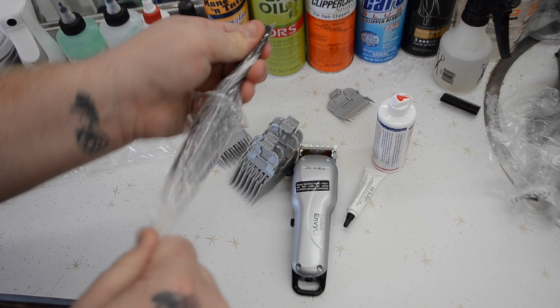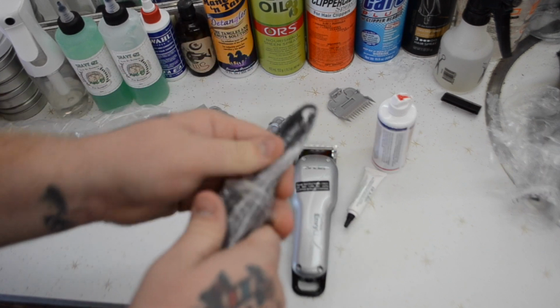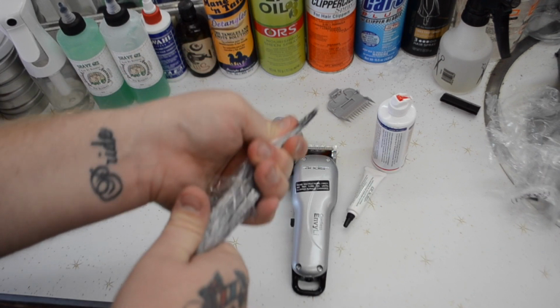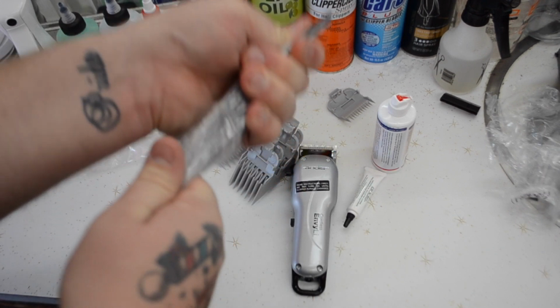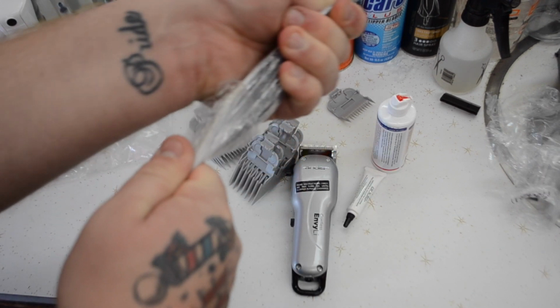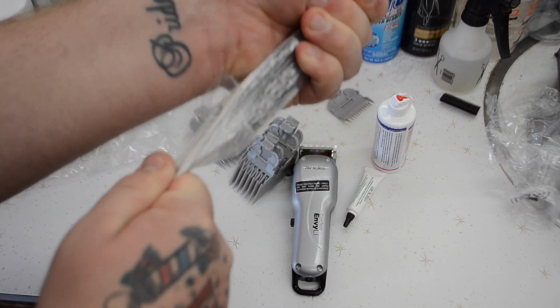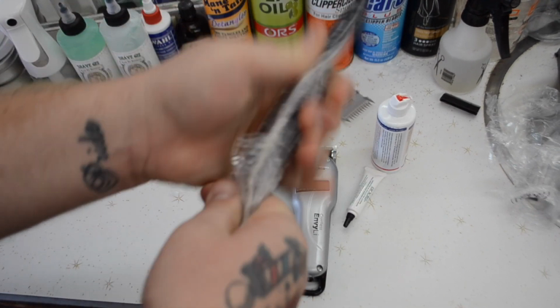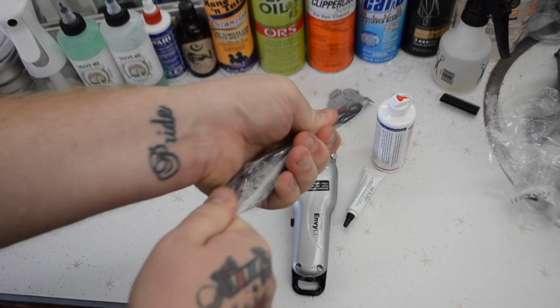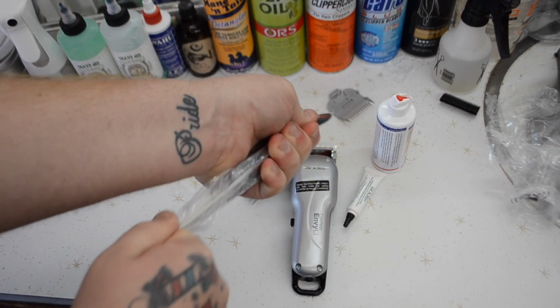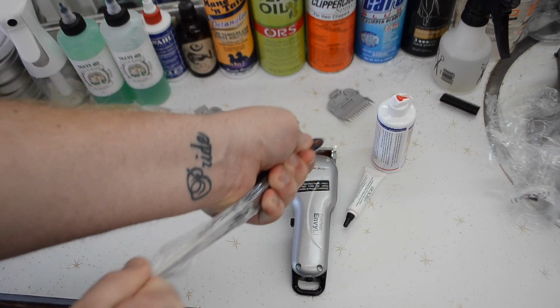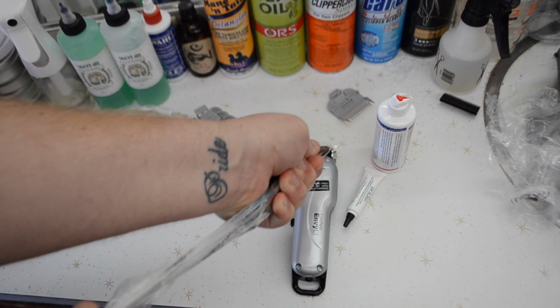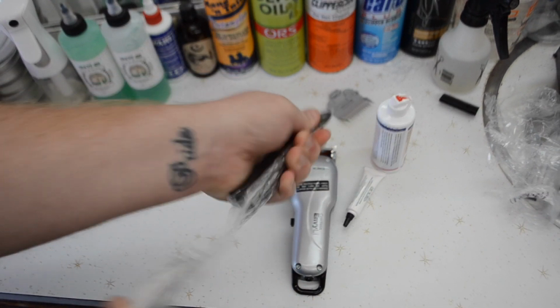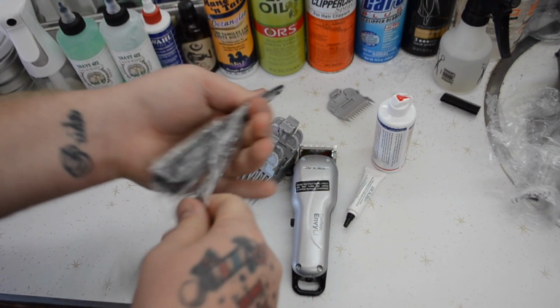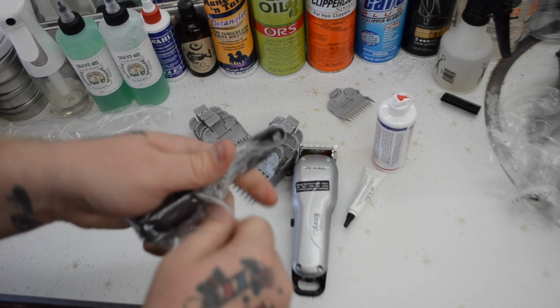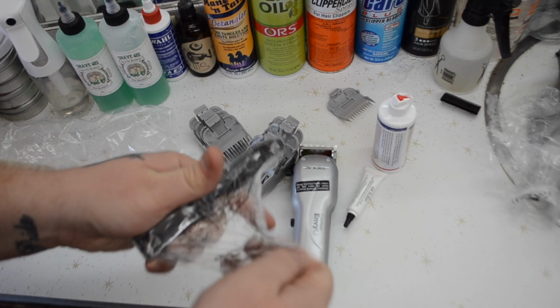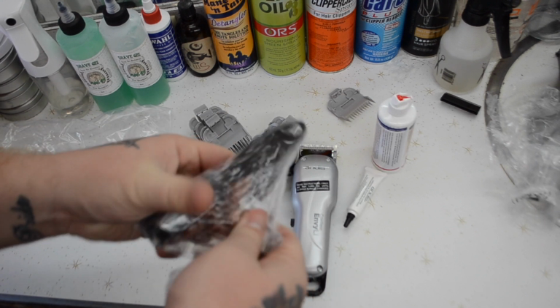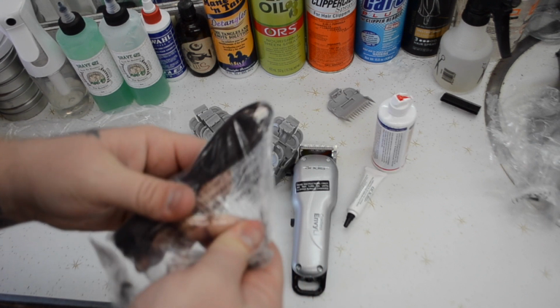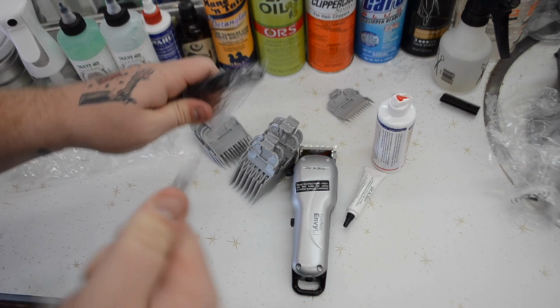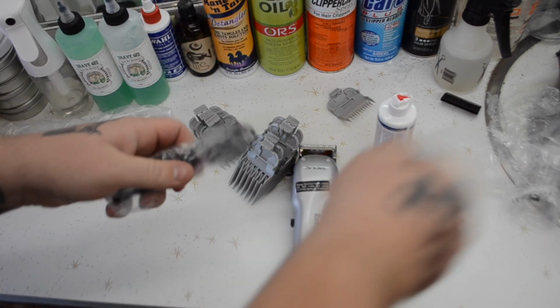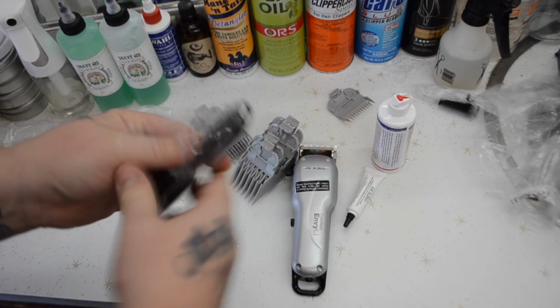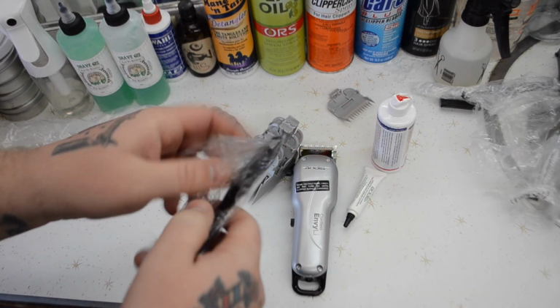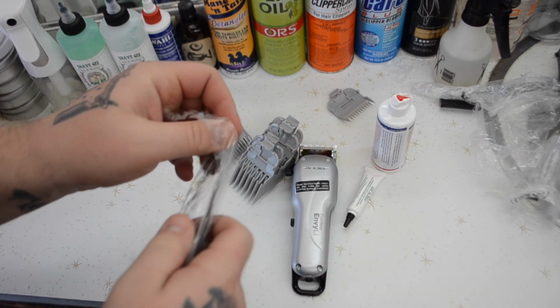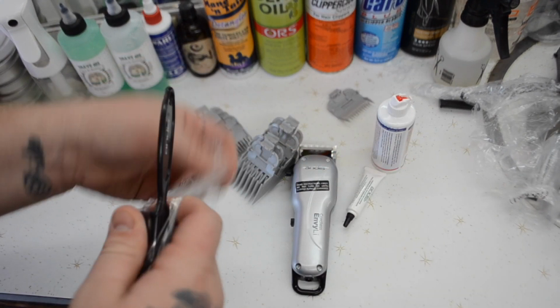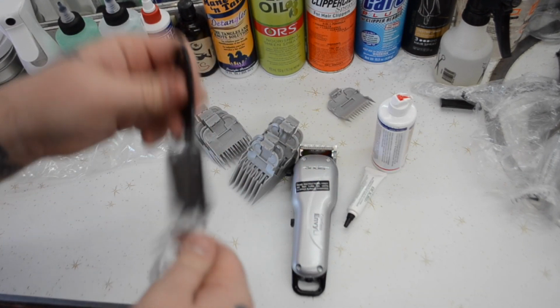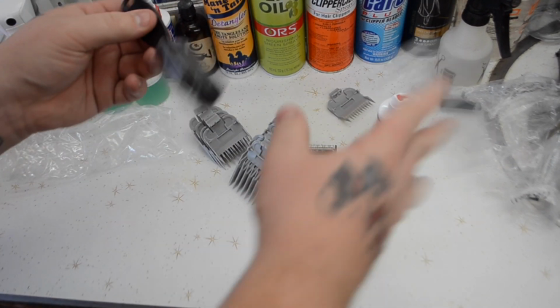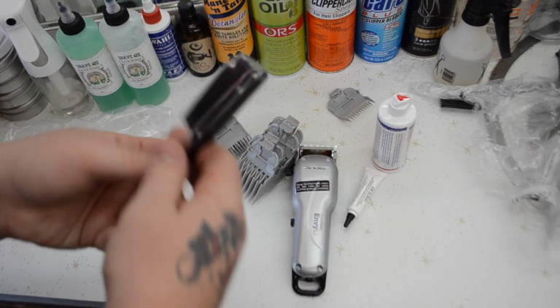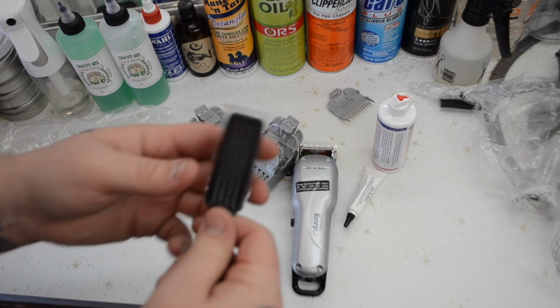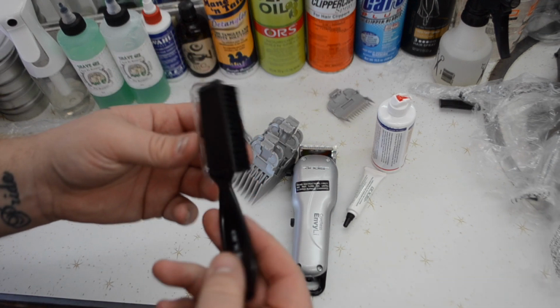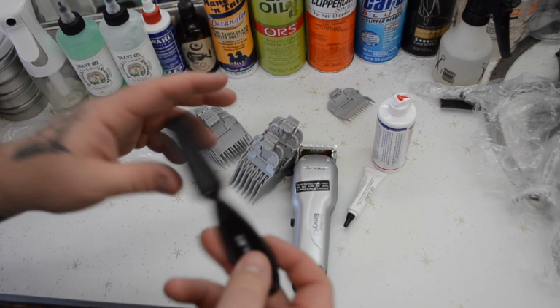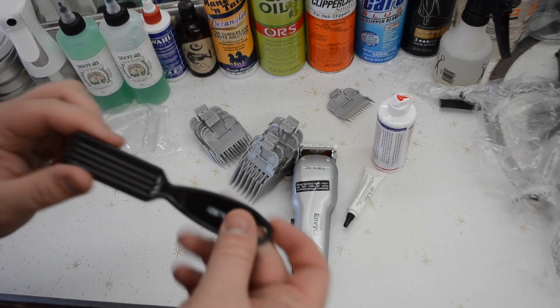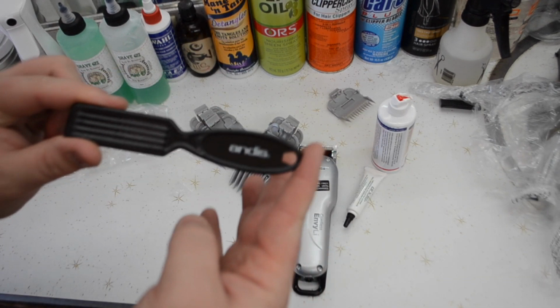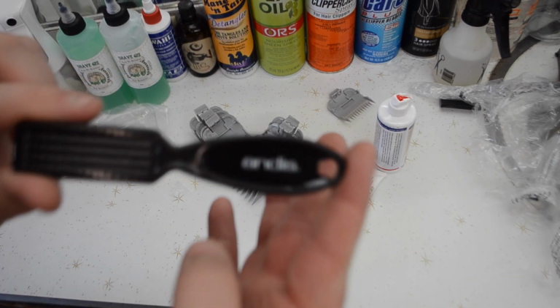Again, this is what mine came with — not all of them come with all this. I'll link in the description where I got these and which ones I bought. It also comes with a little Andis brush.